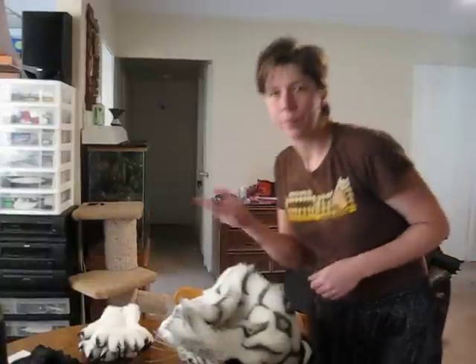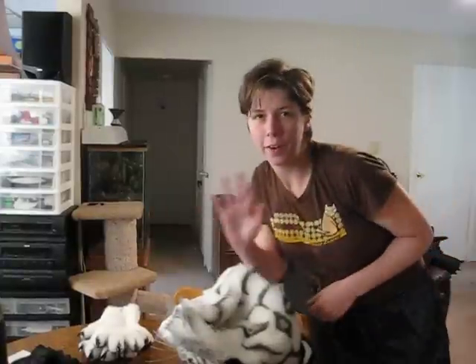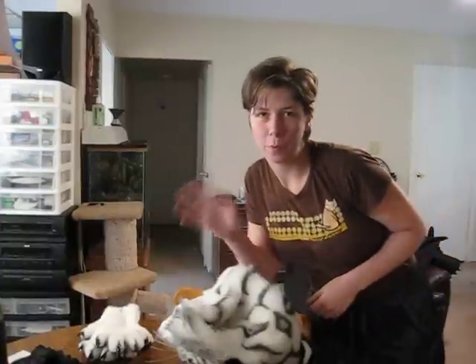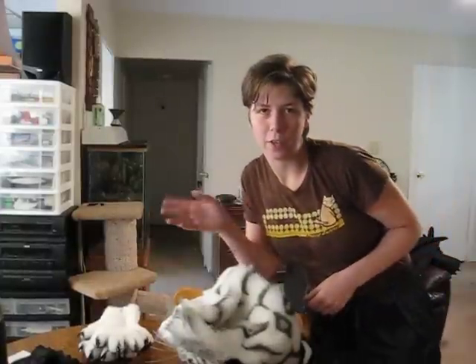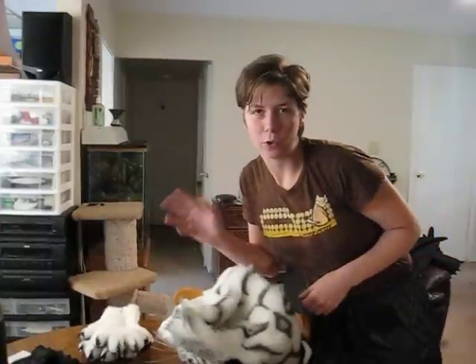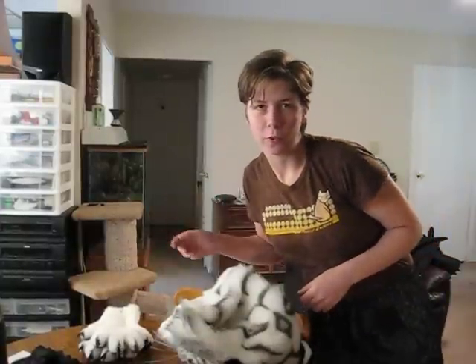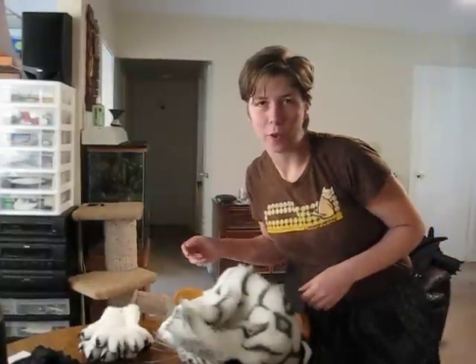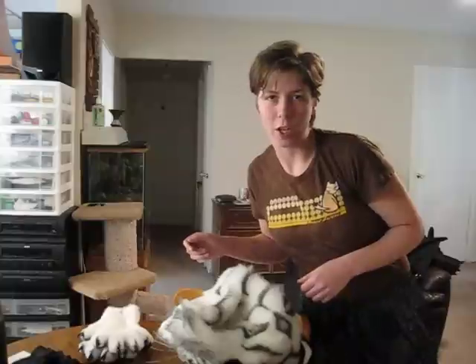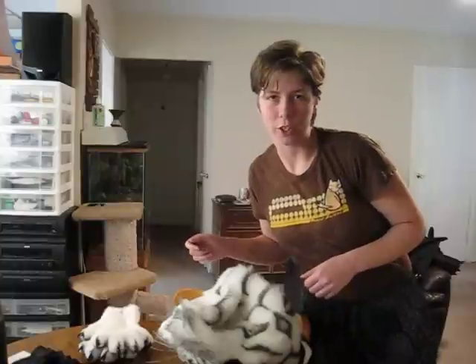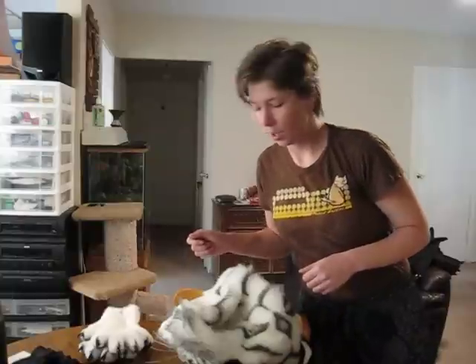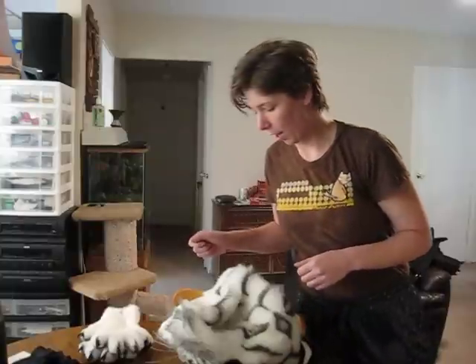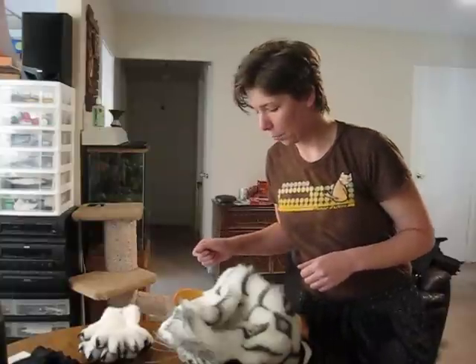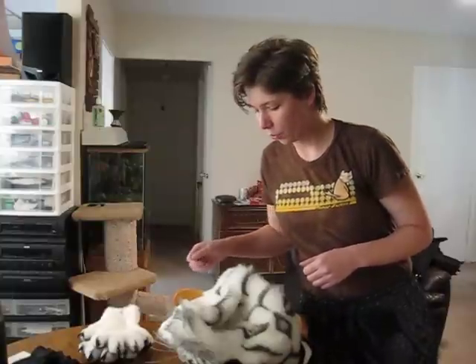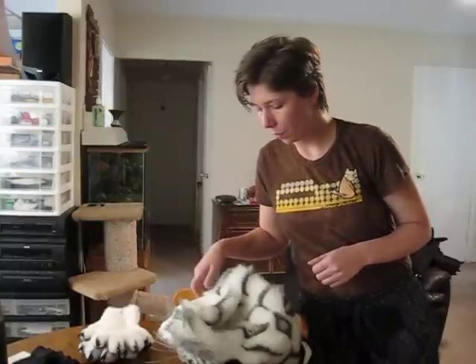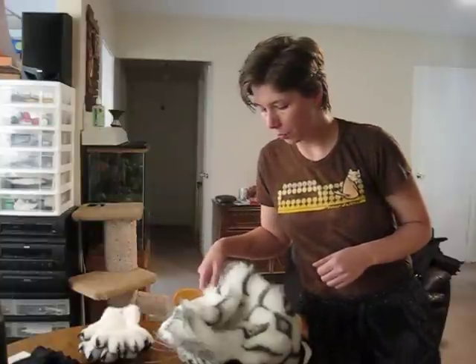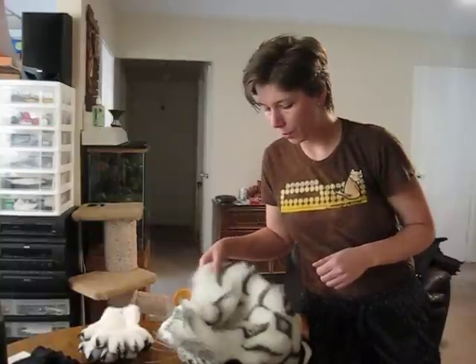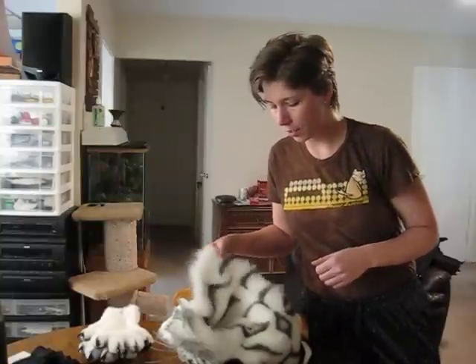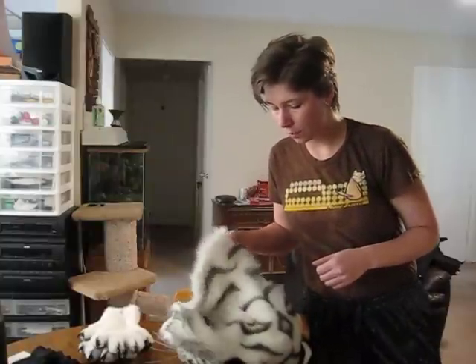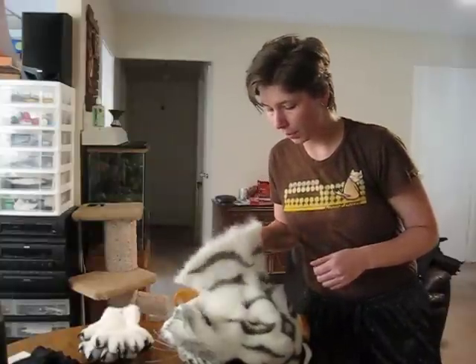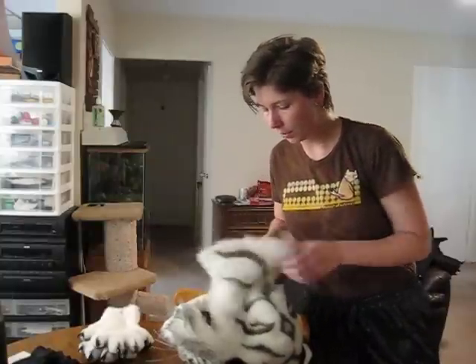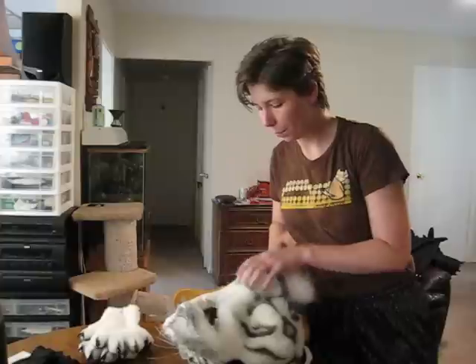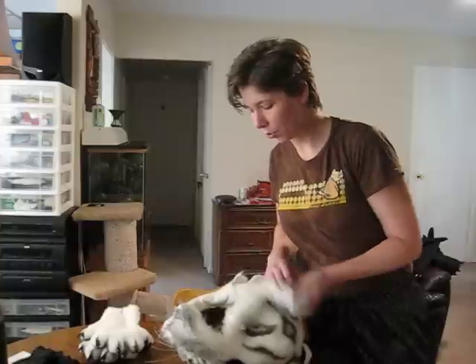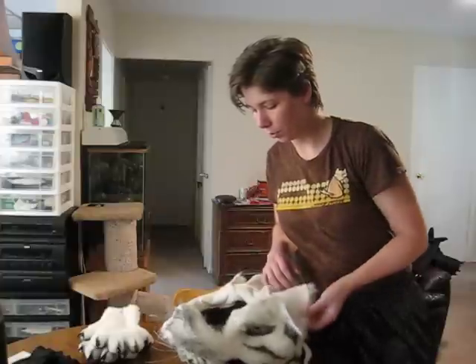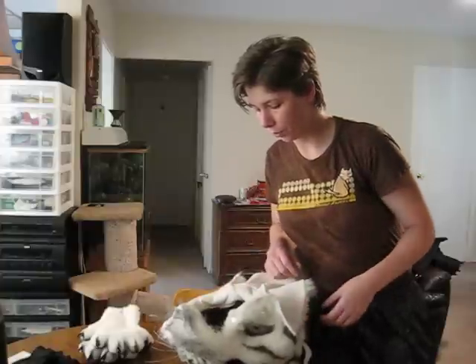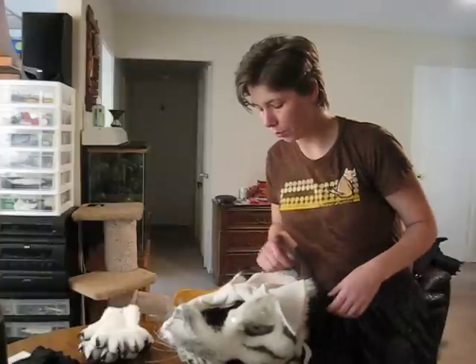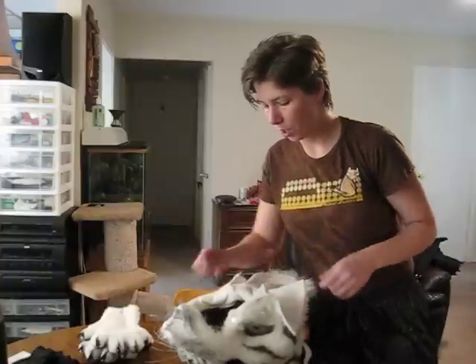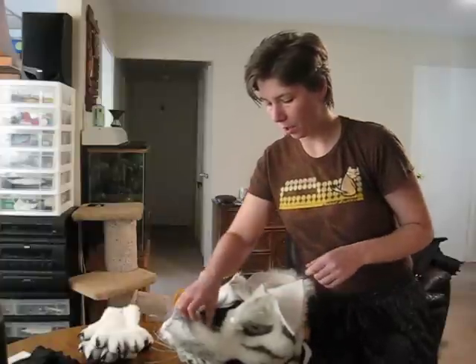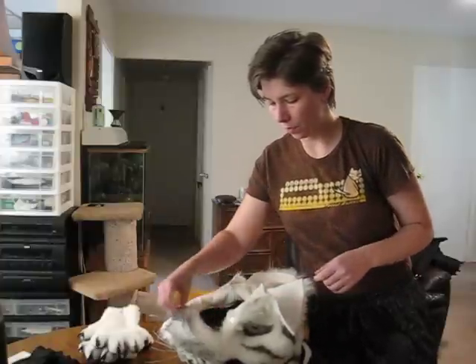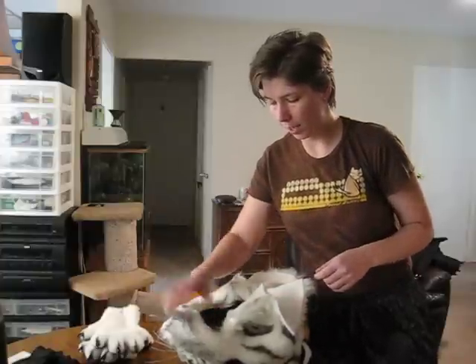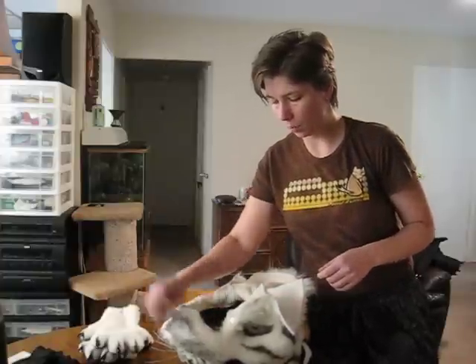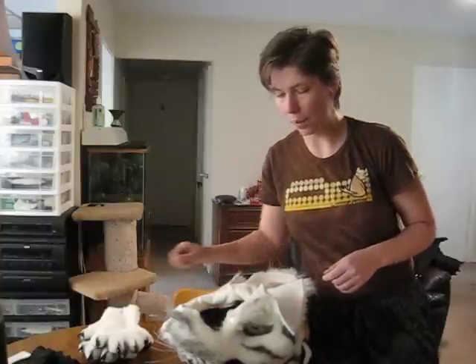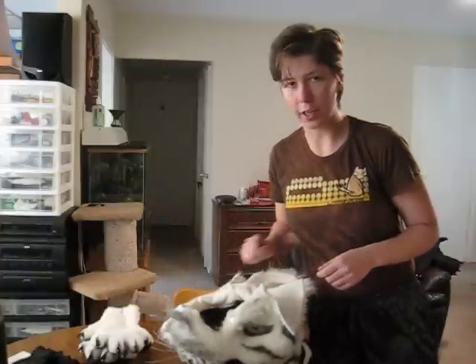Hello everybody on YouTube. This is Madu Yasha, and I'm going to show you my most recent completed partial fursuit — a white bengal tiger.